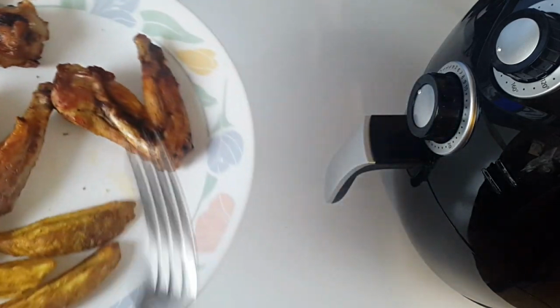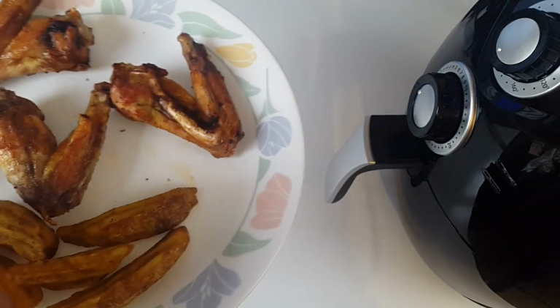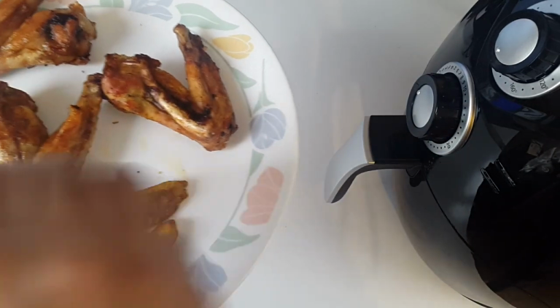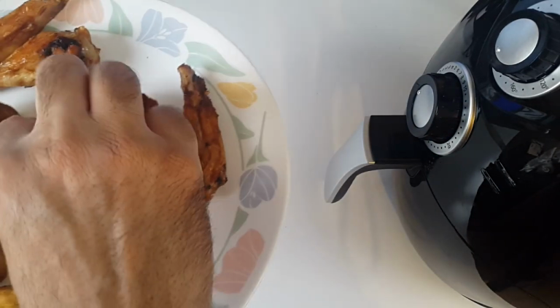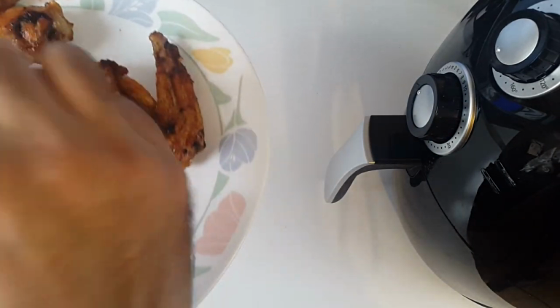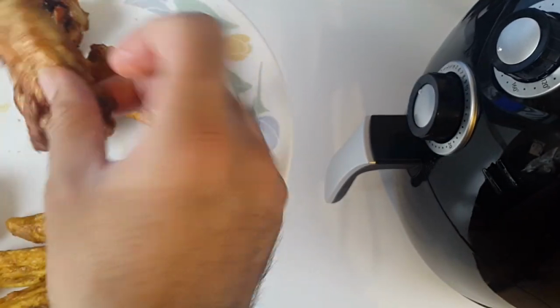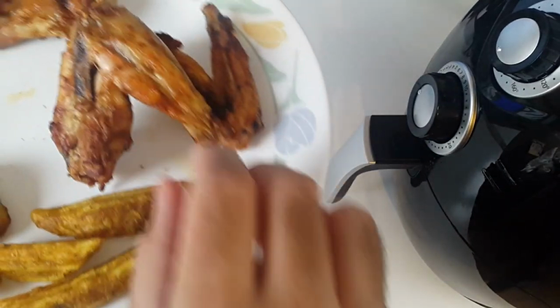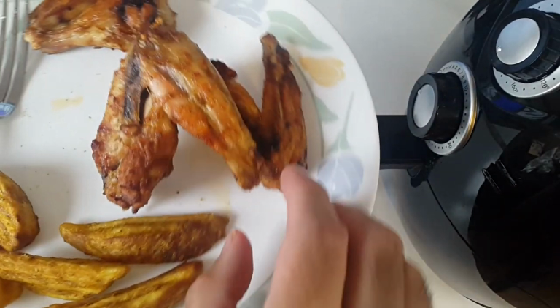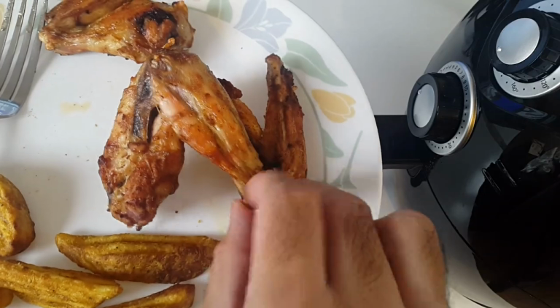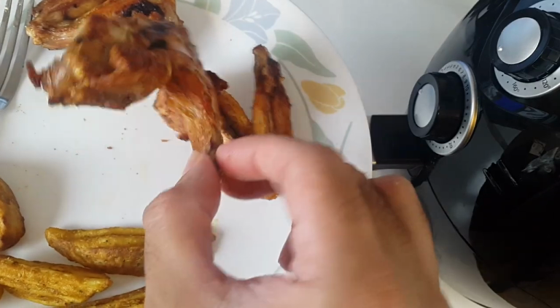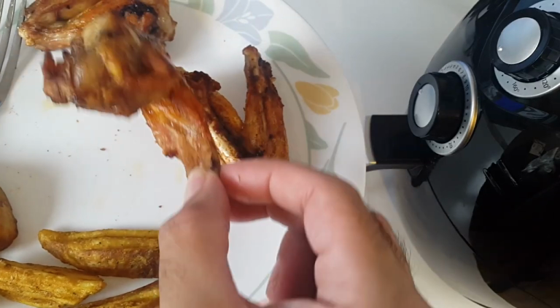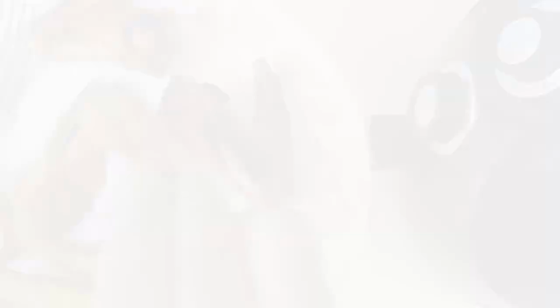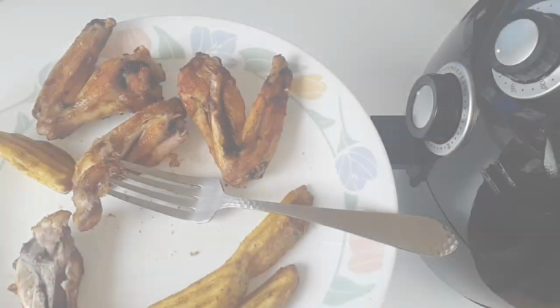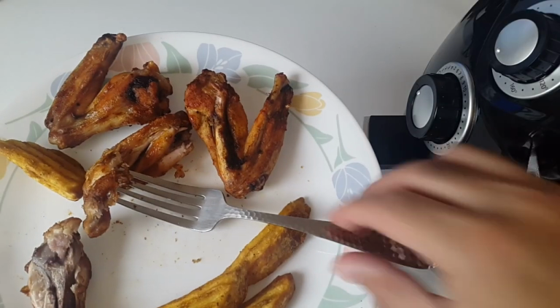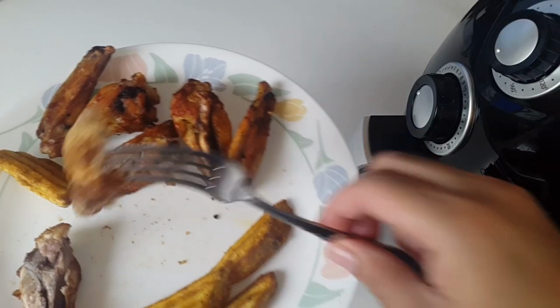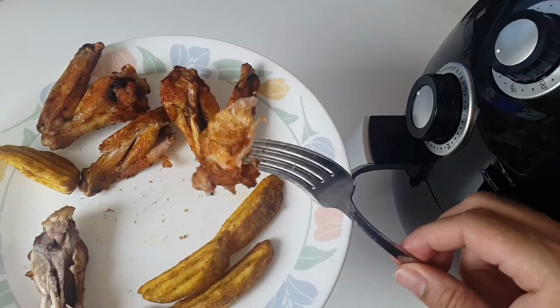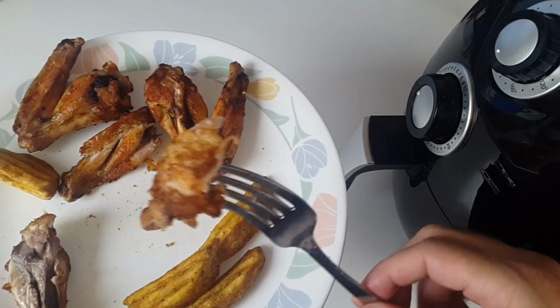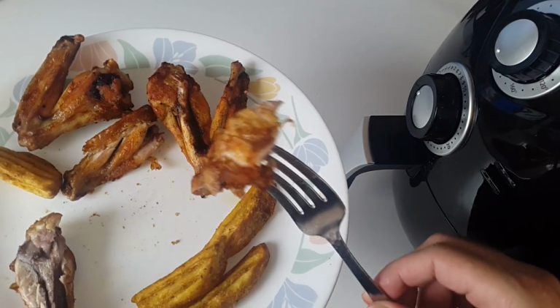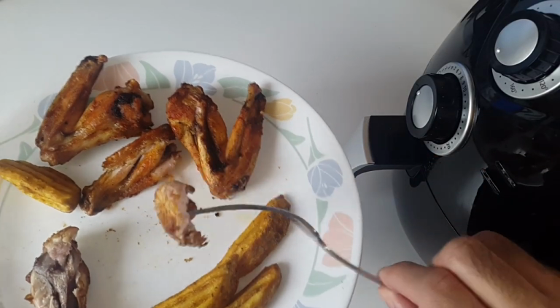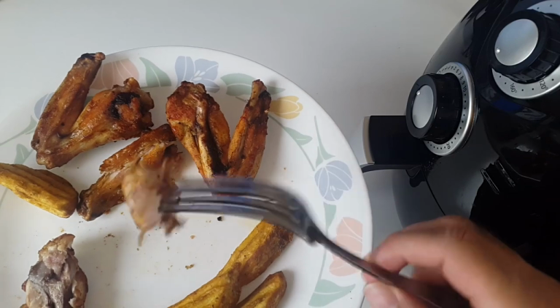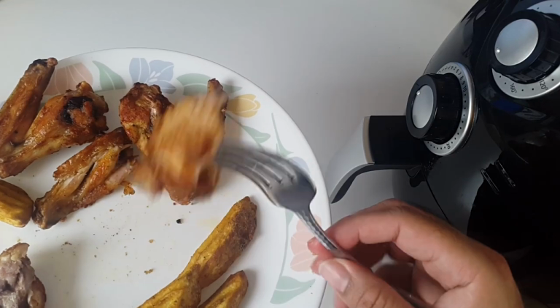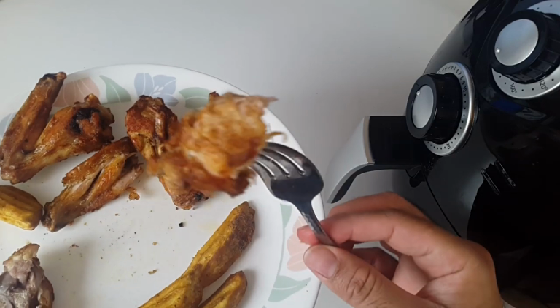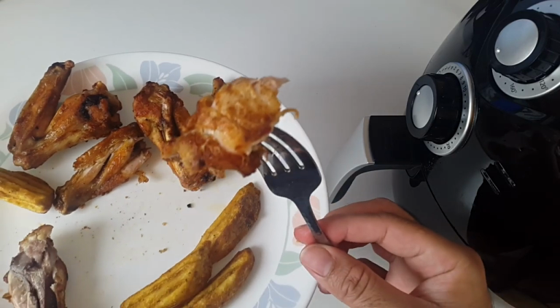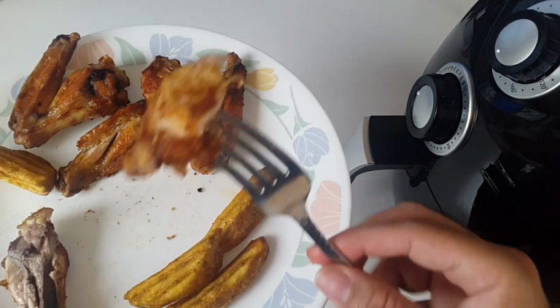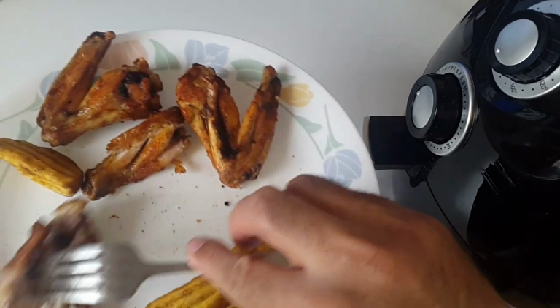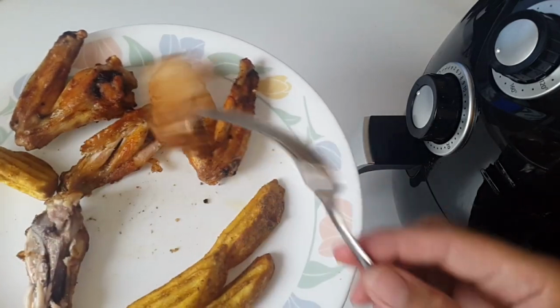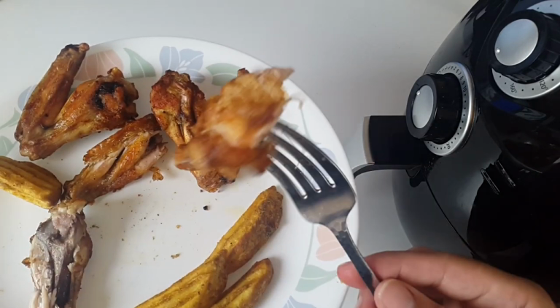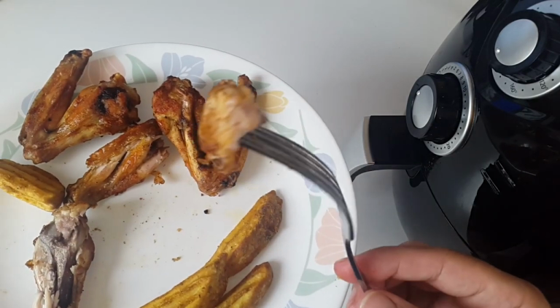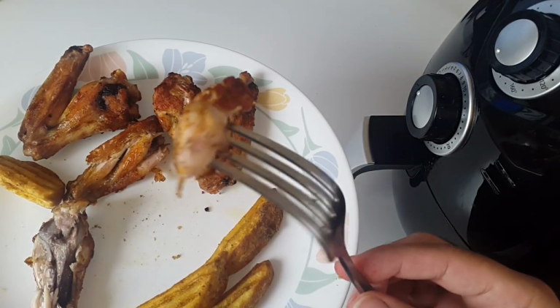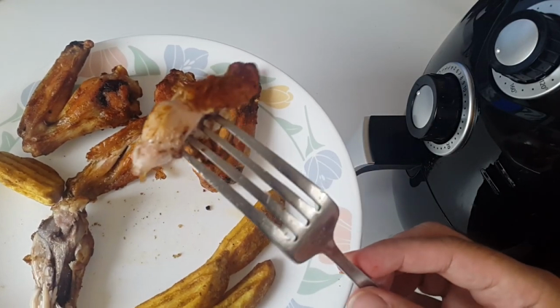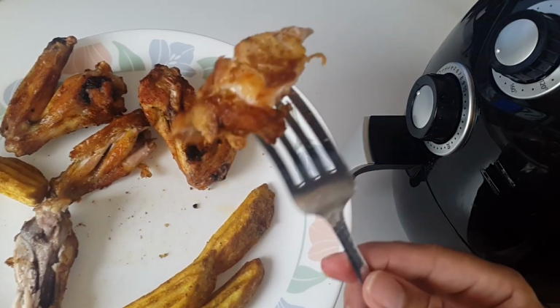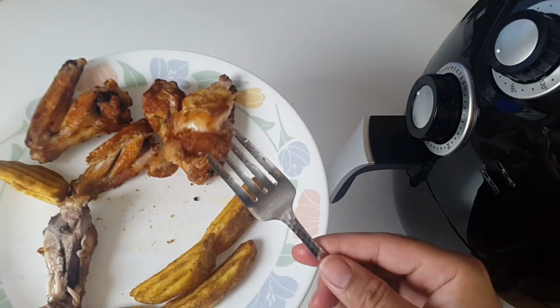Here are the chicken wings — they've come out sizzling, very hot, and they've cooked perfectly. That's how quickly you can cook chicken wings in this air fryer. I'm about to taste this. I know it's hot but it does look really nice.